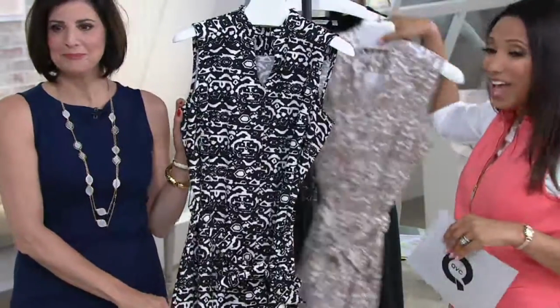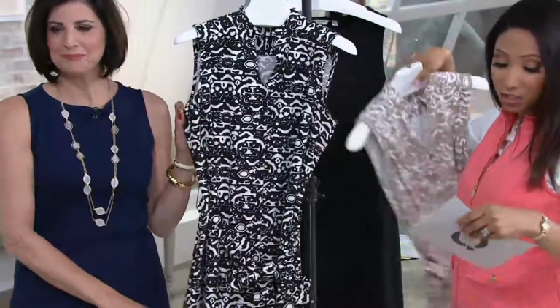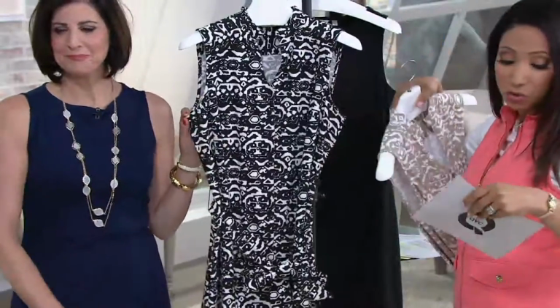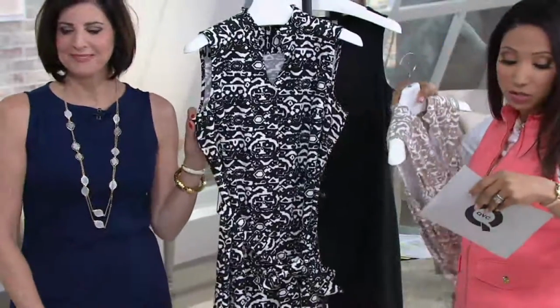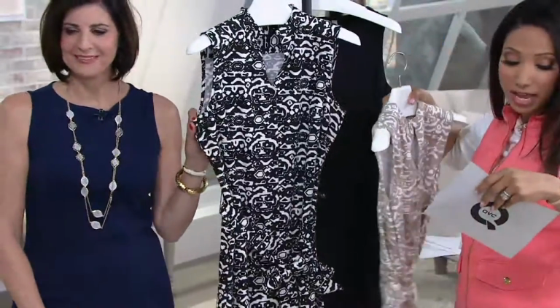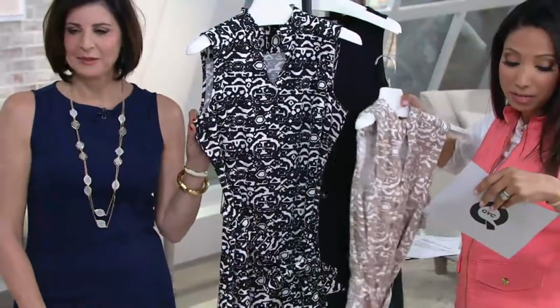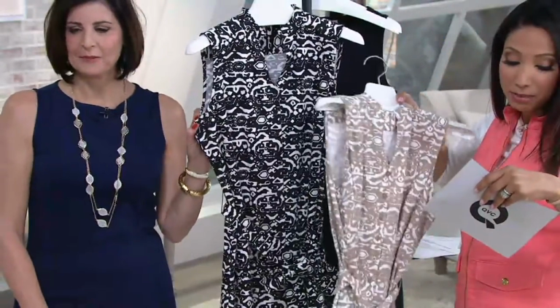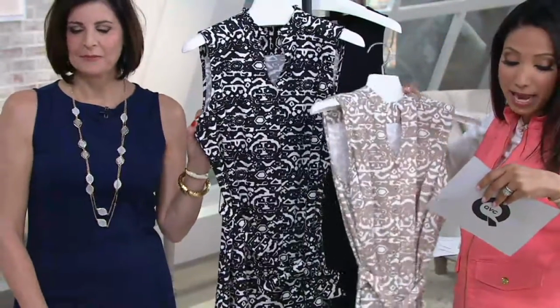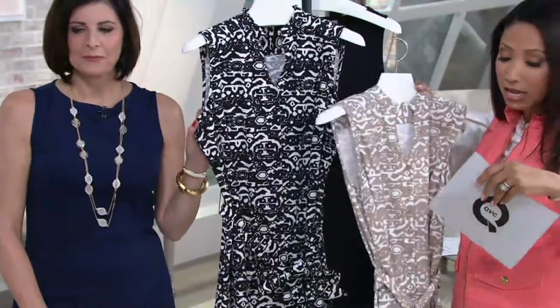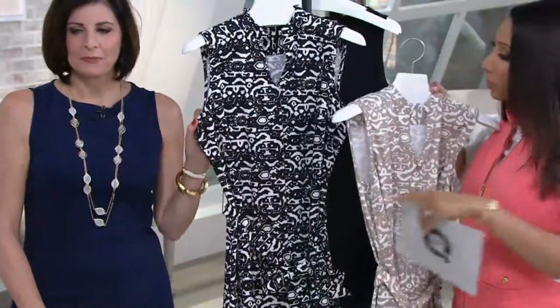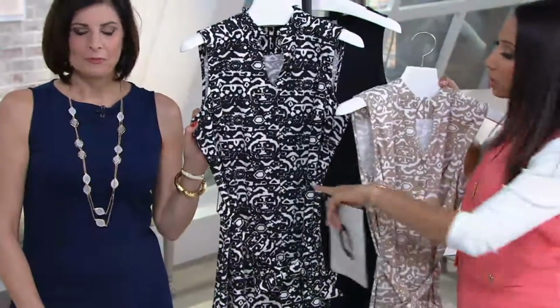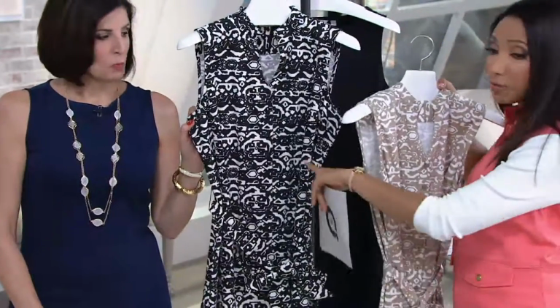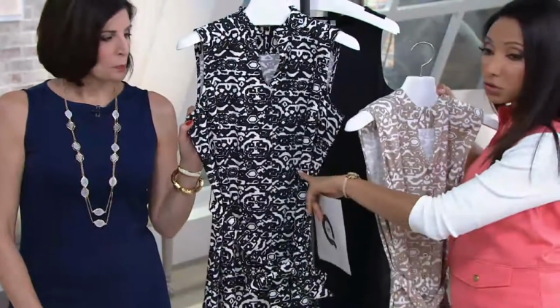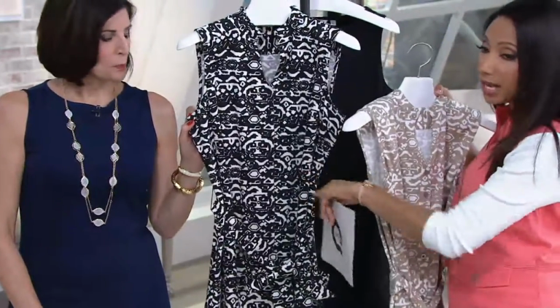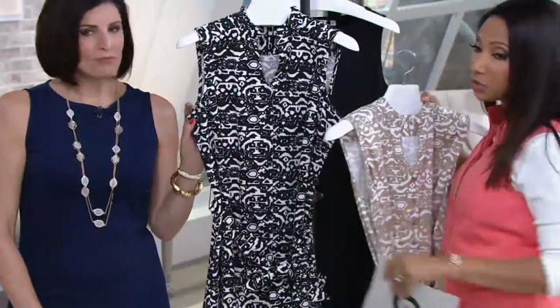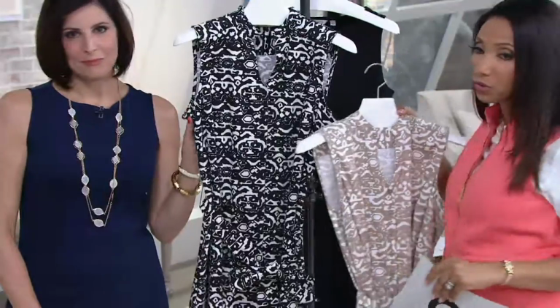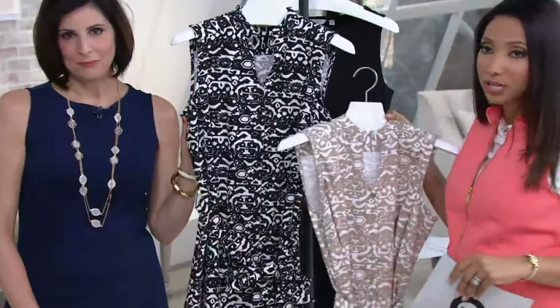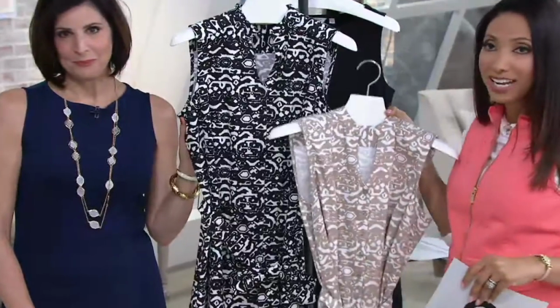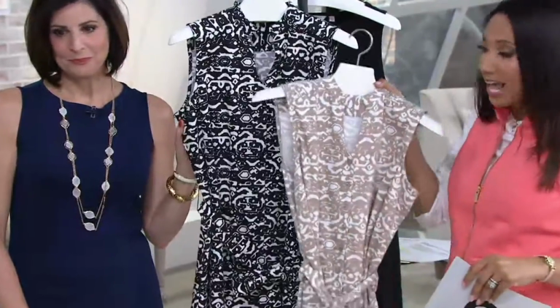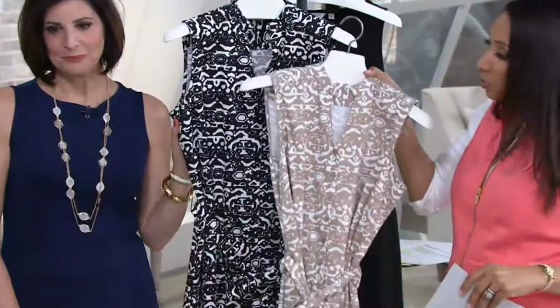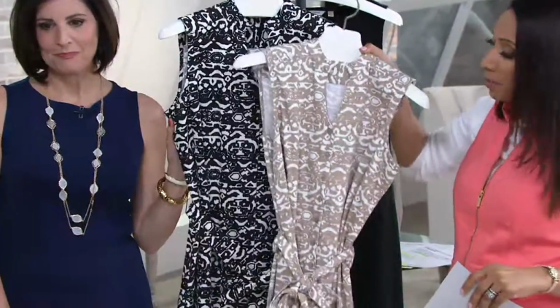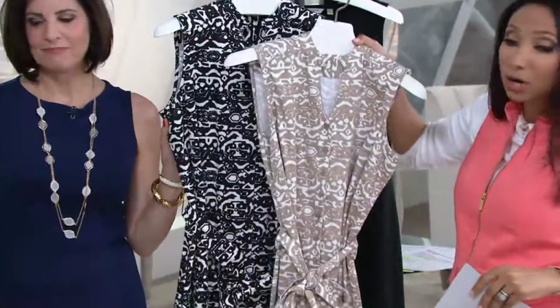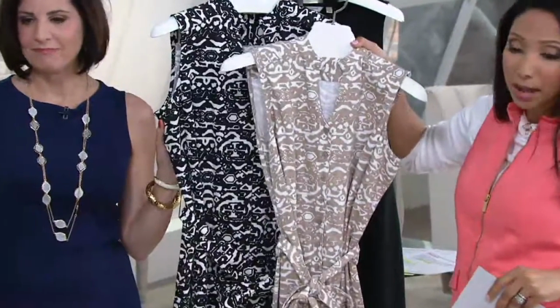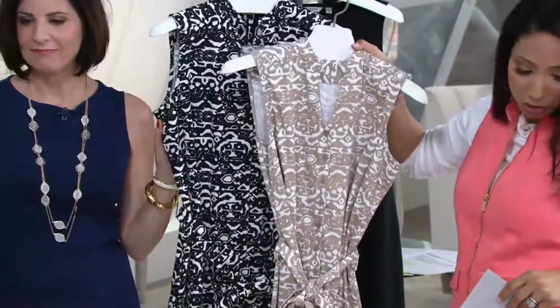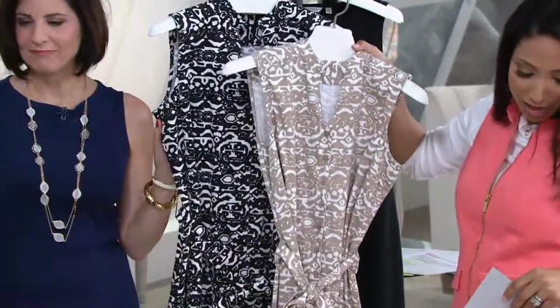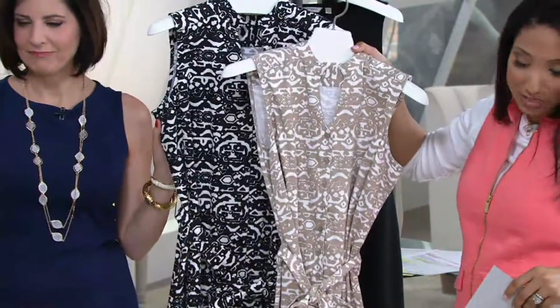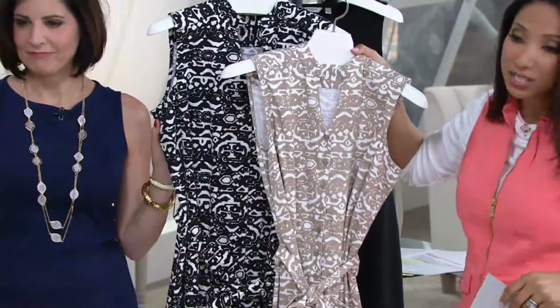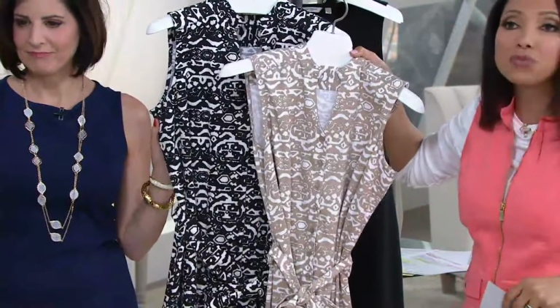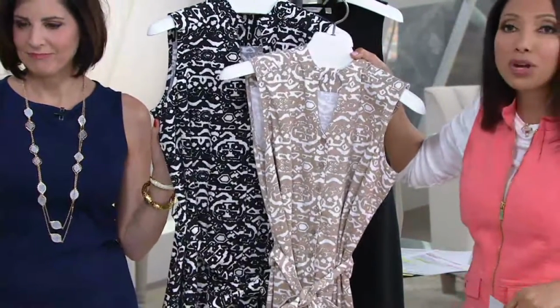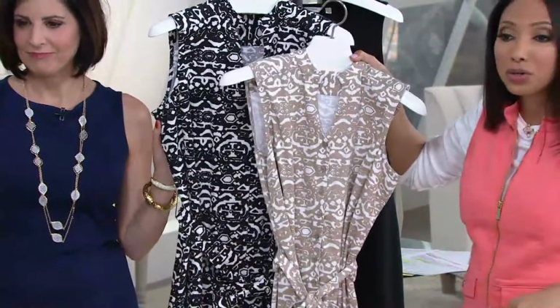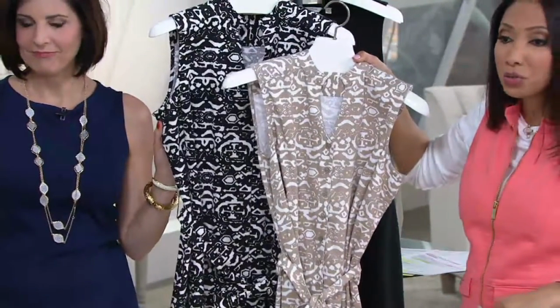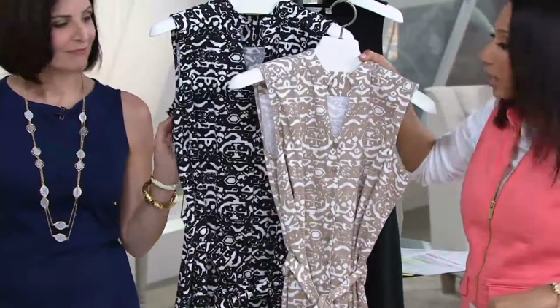Just two colors. We have it in black, which is numerical sizing, size 2 through 28. And then burlap, which we have in sizes 4 through 28.